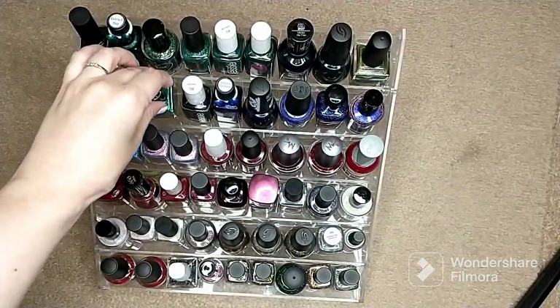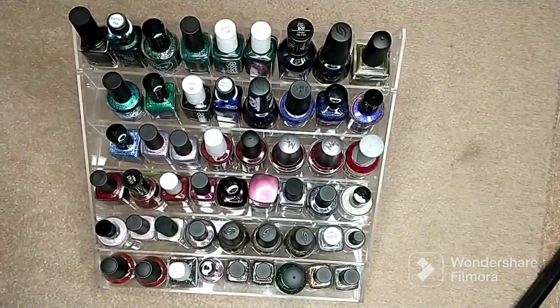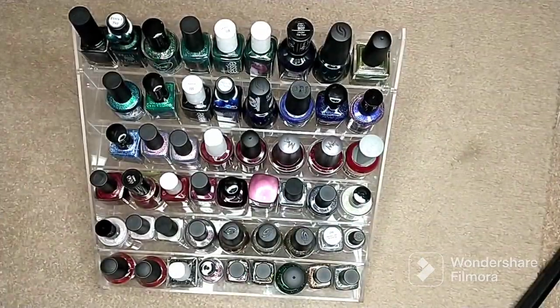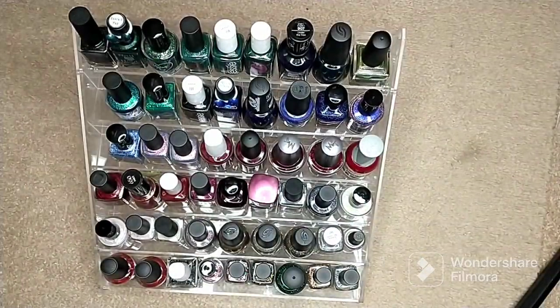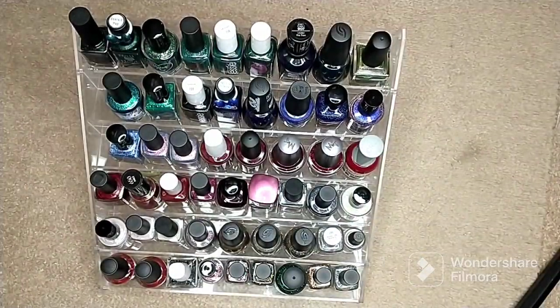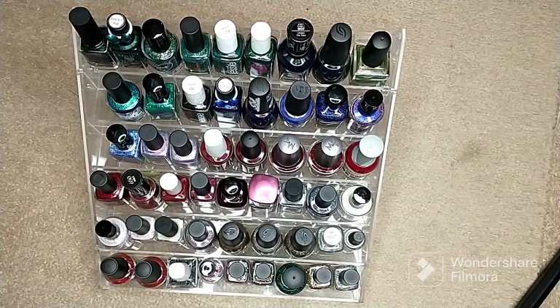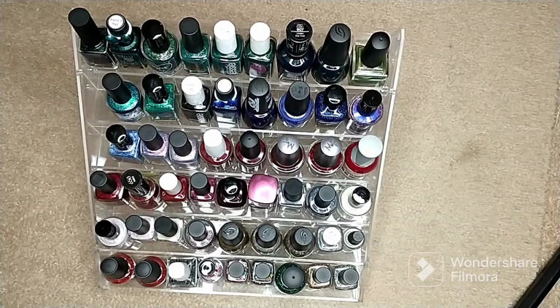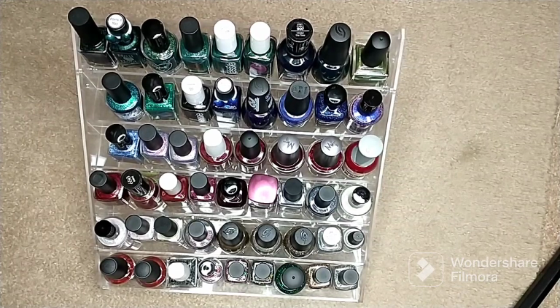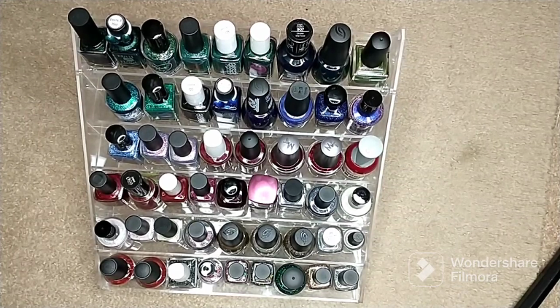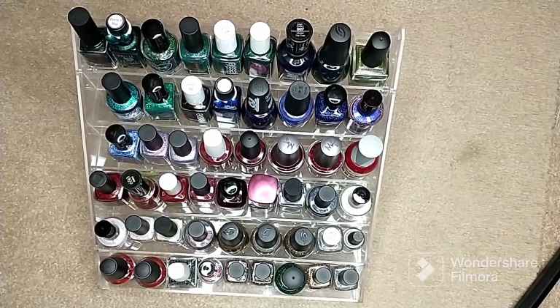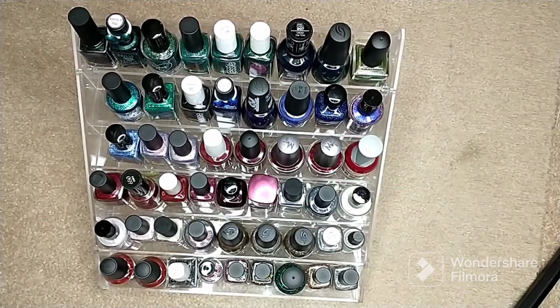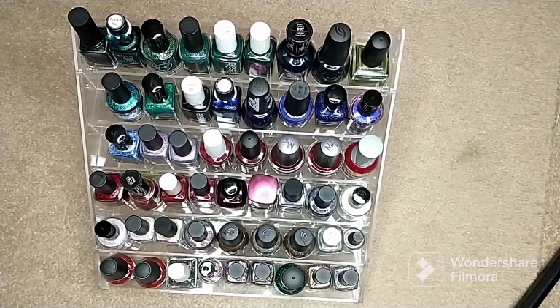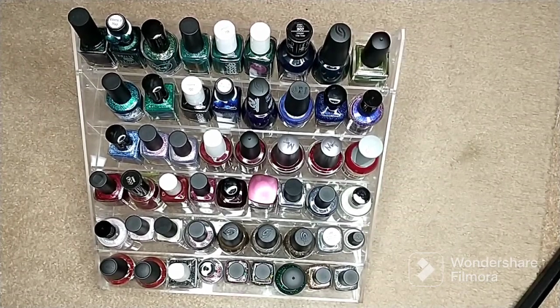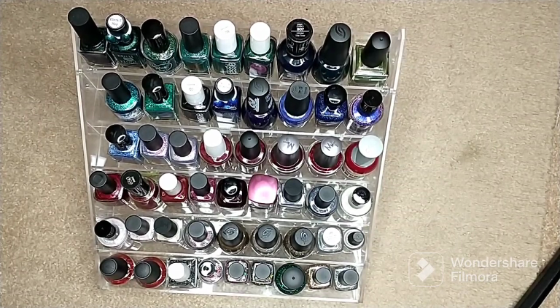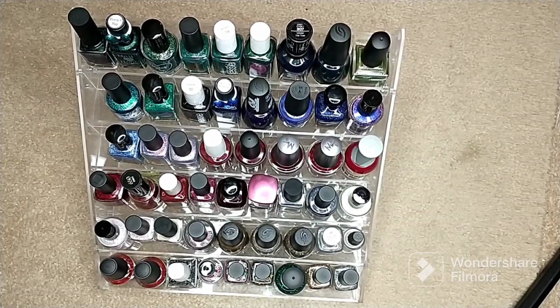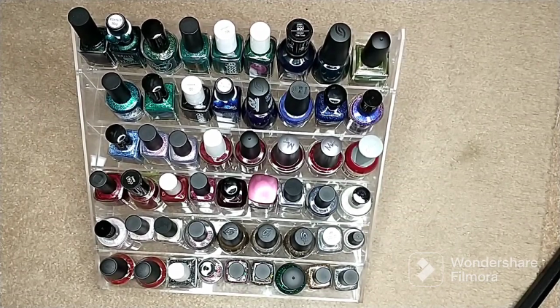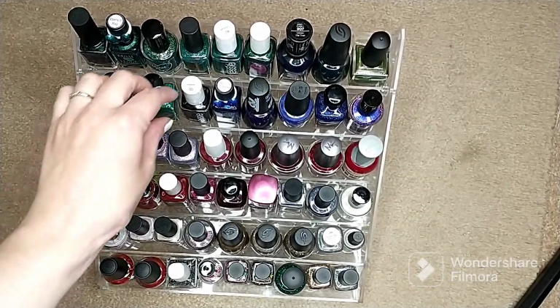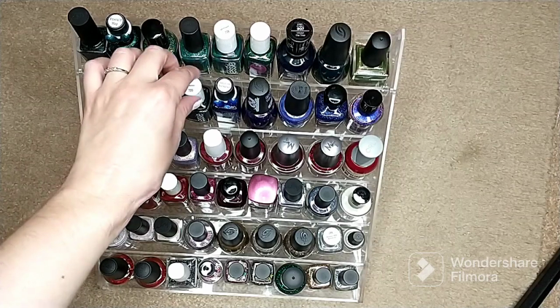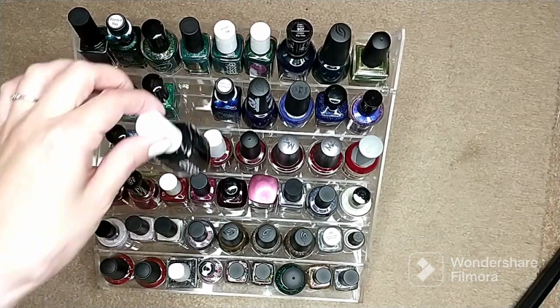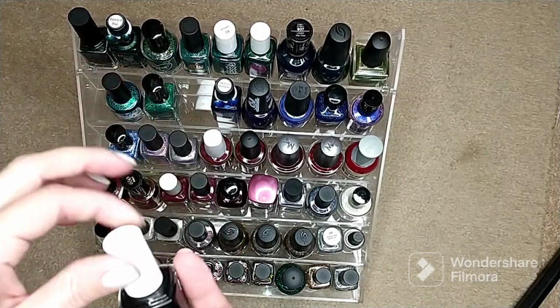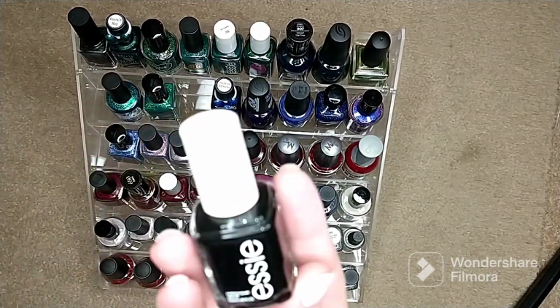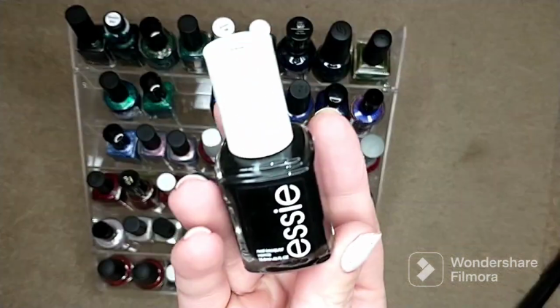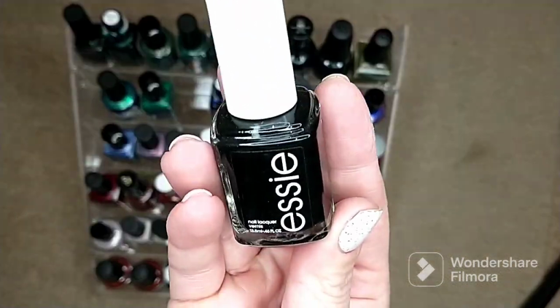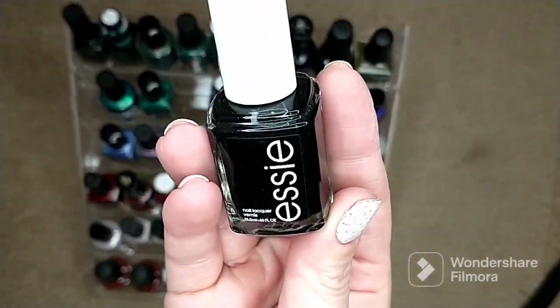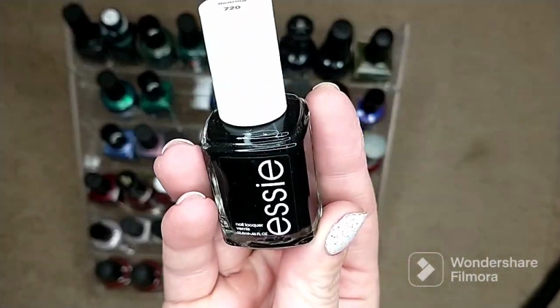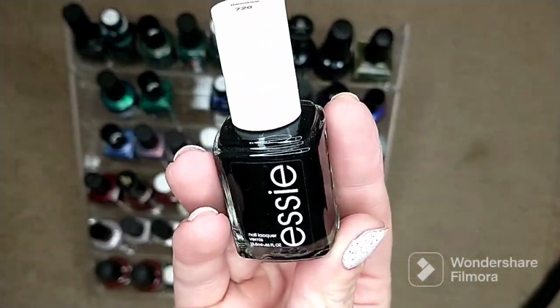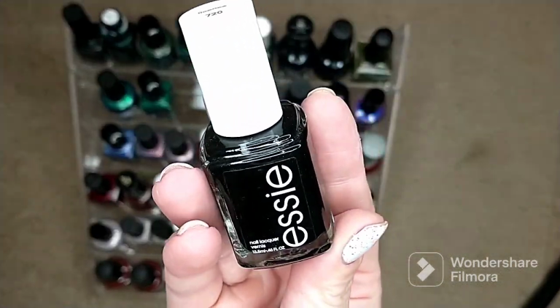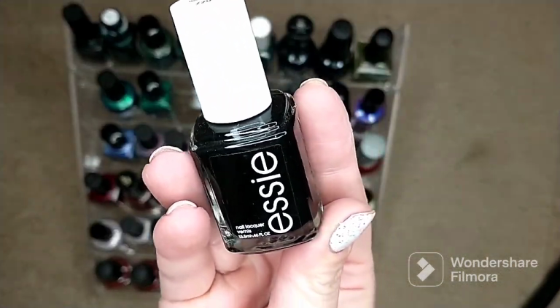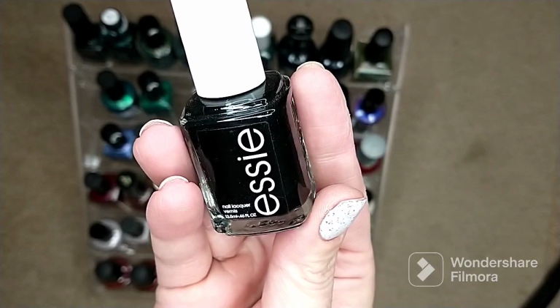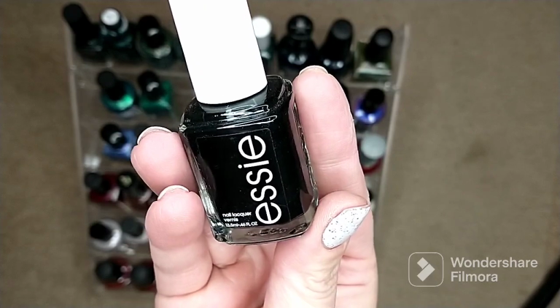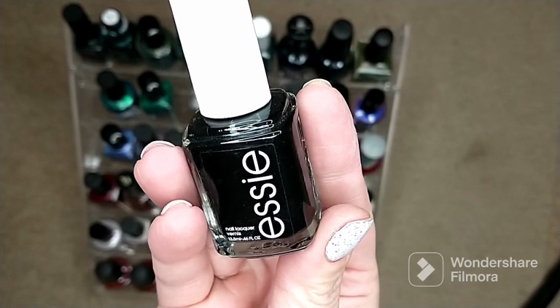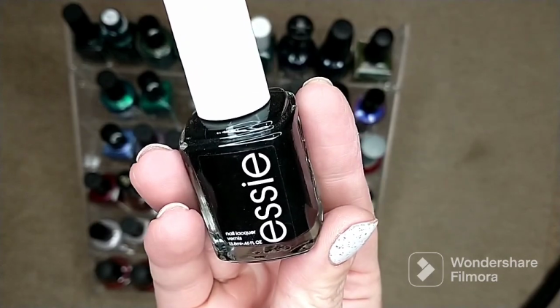I decided to put a black polish on here just in case I decide to do nail art, and I went with Essie's 'Licorice.' It is a basic black cream with a very nice formula.